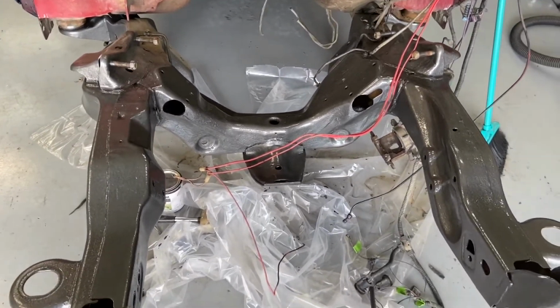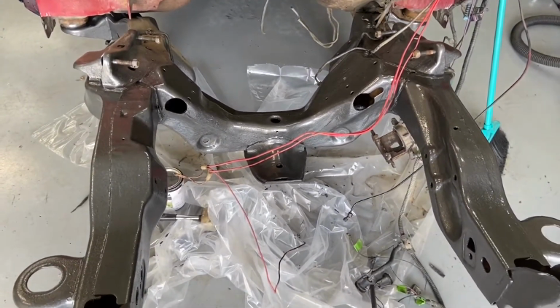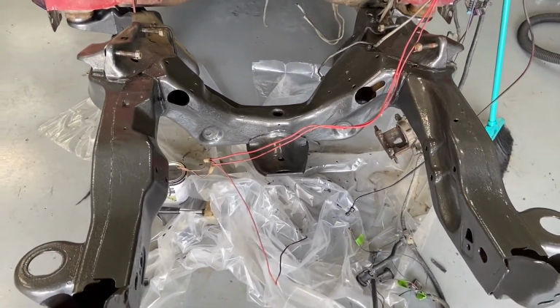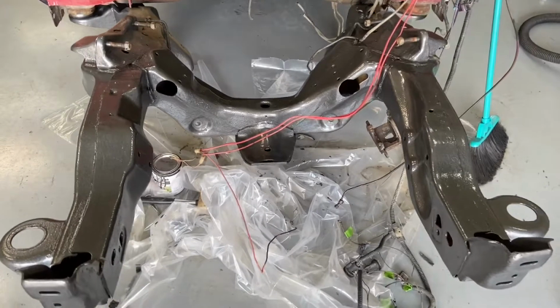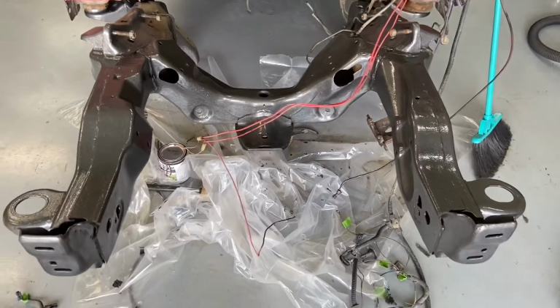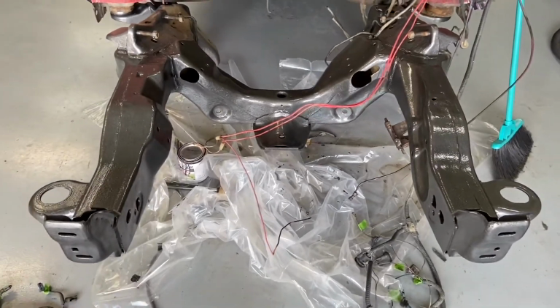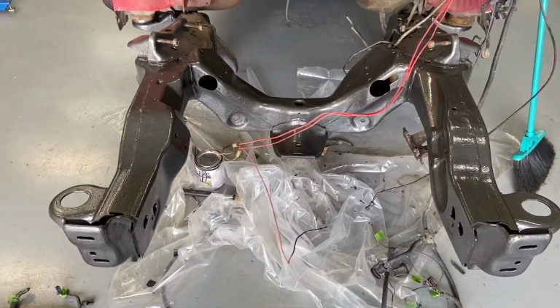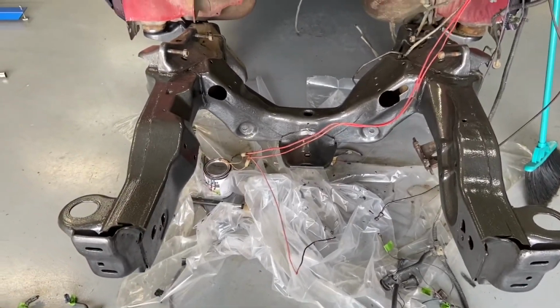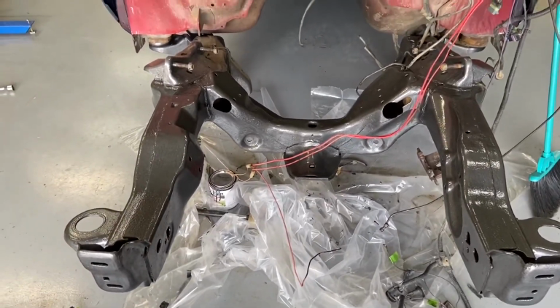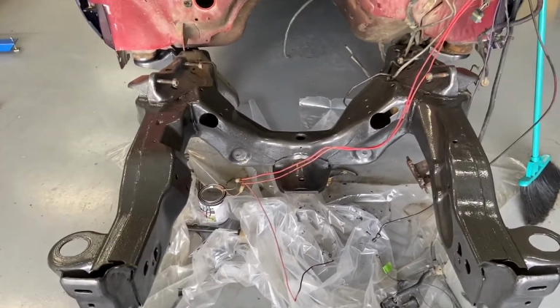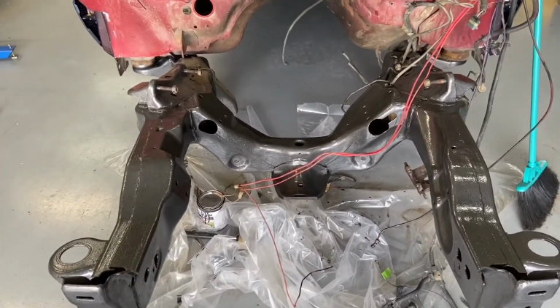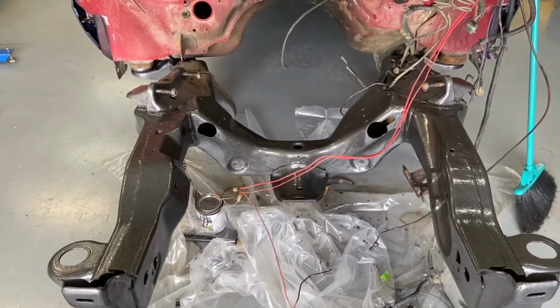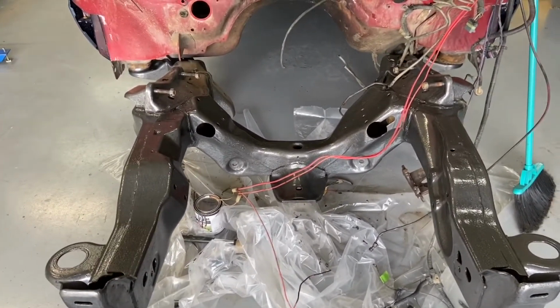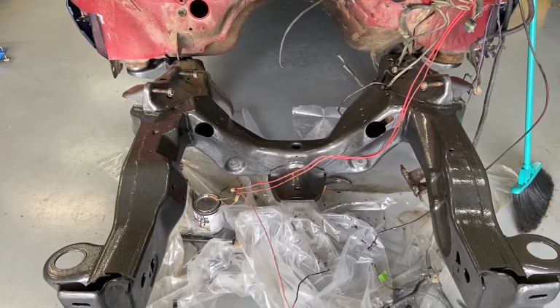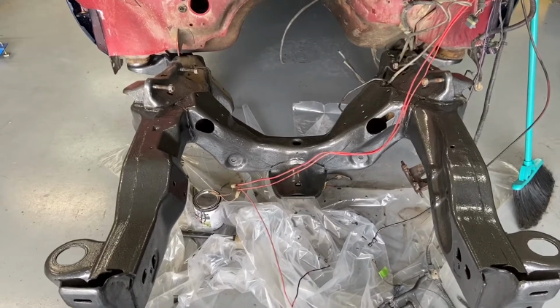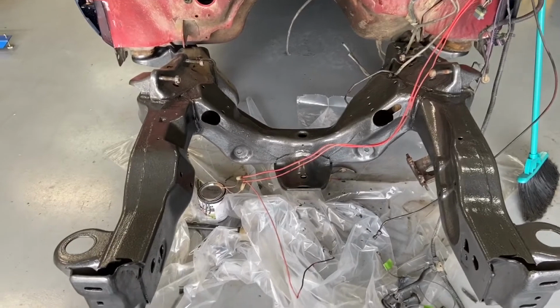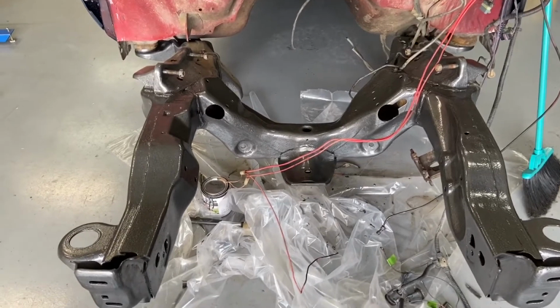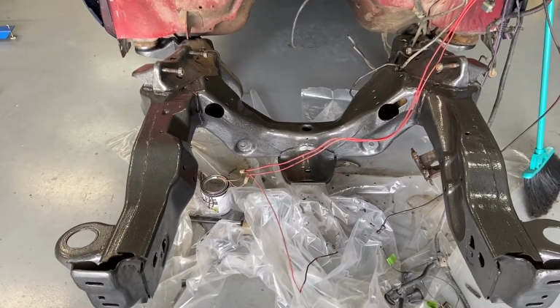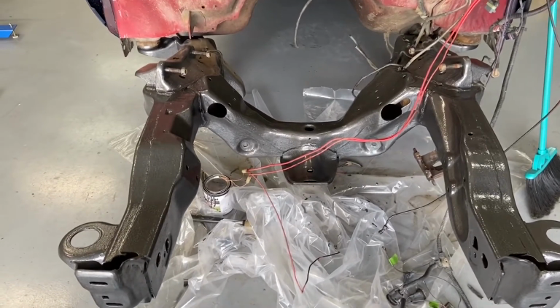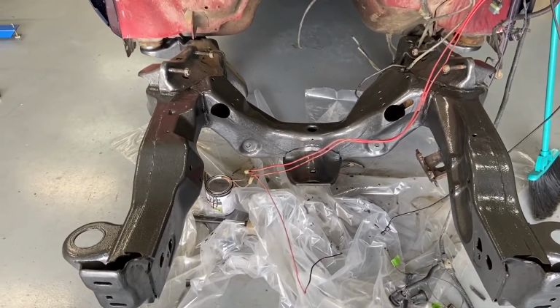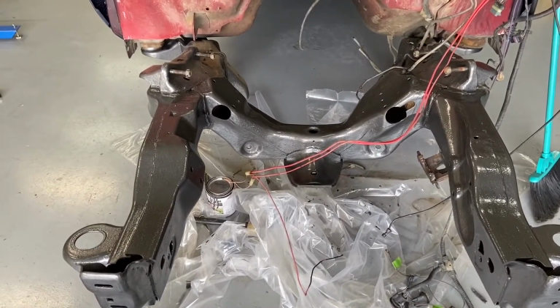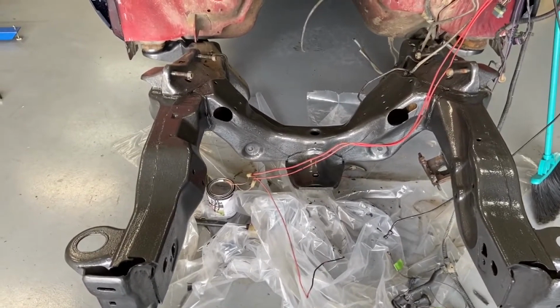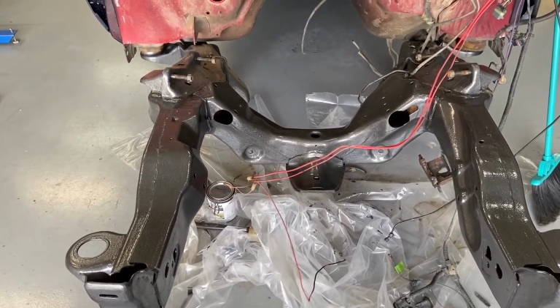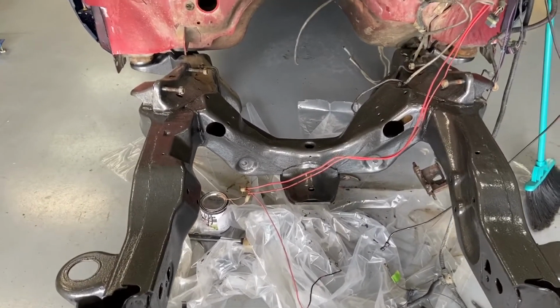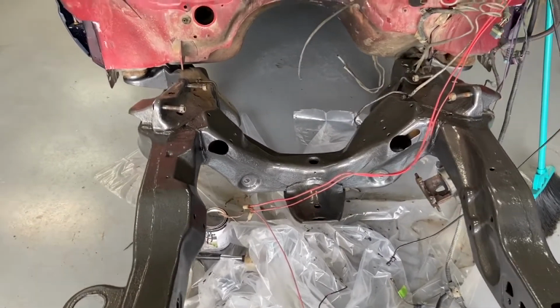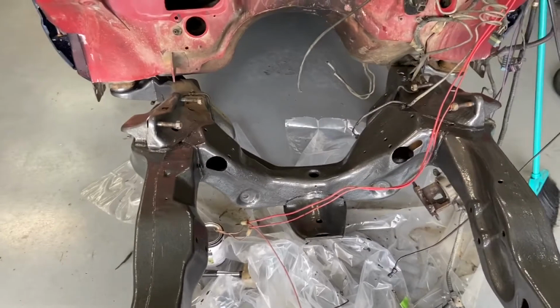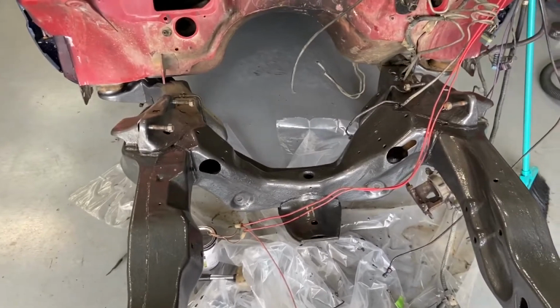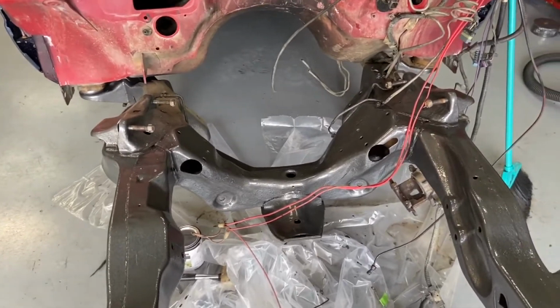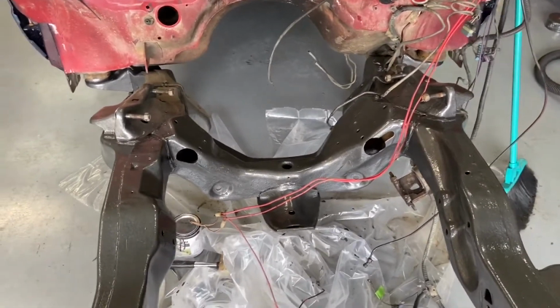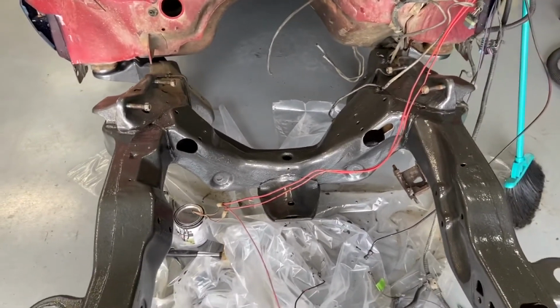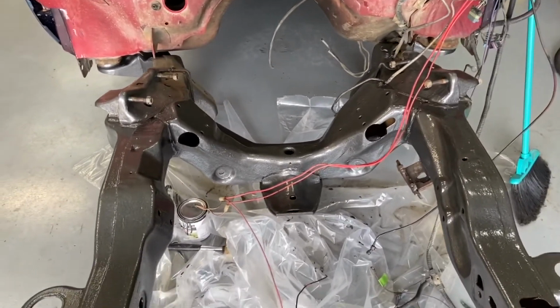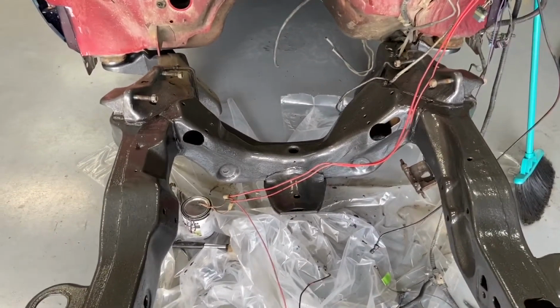I'm not using any of that stuff. I took the frame, used the power washer and blasted it off a couple days ago. Yesterday I used a wire wheel and a drill to get some of the scale off the rust. It wasn't super bad, but it's definitely there.